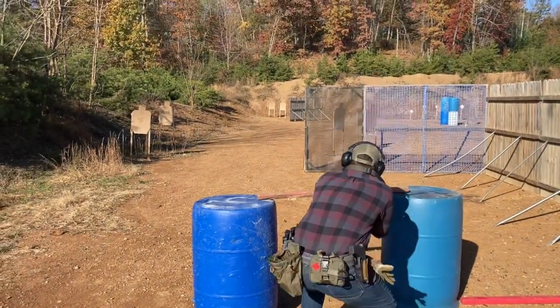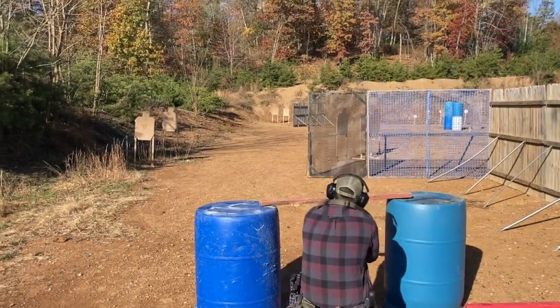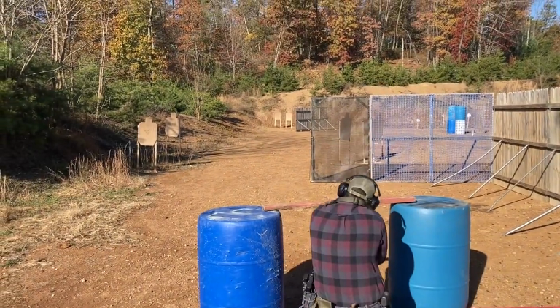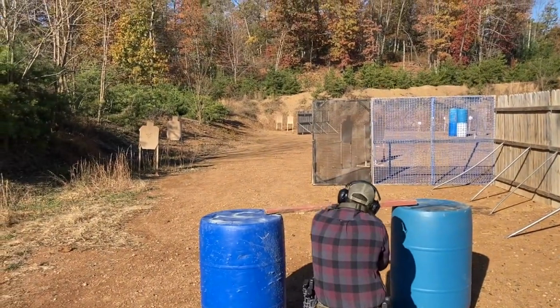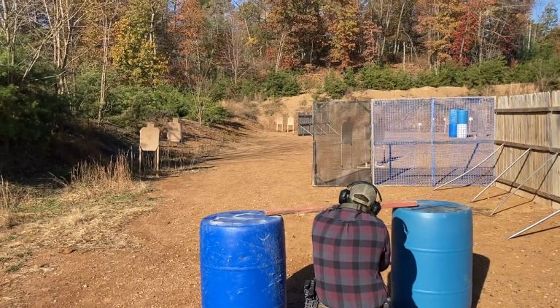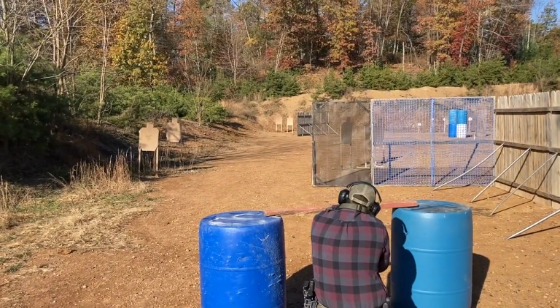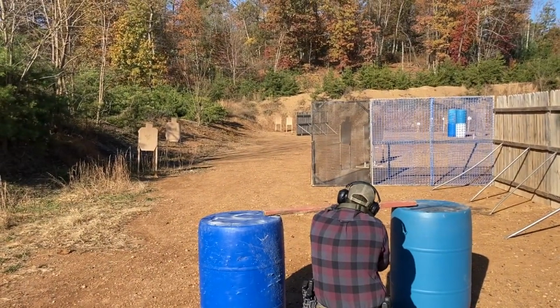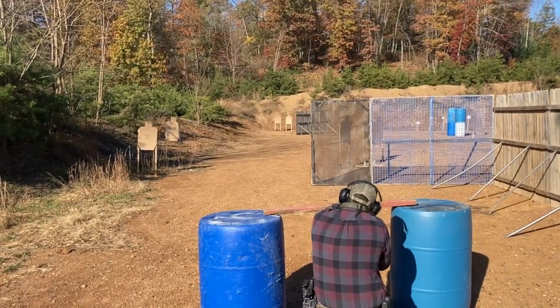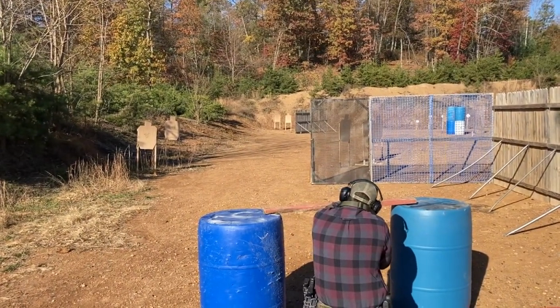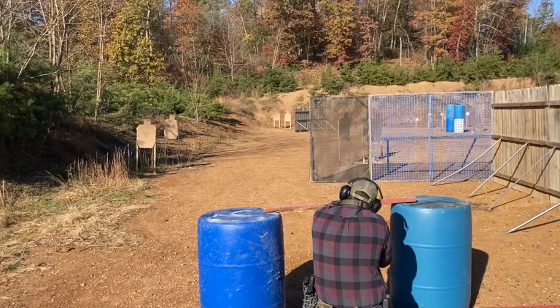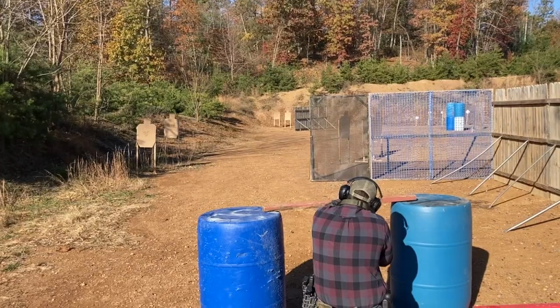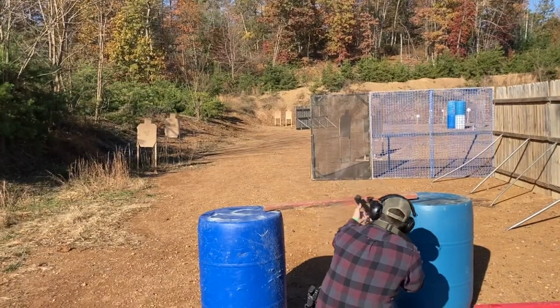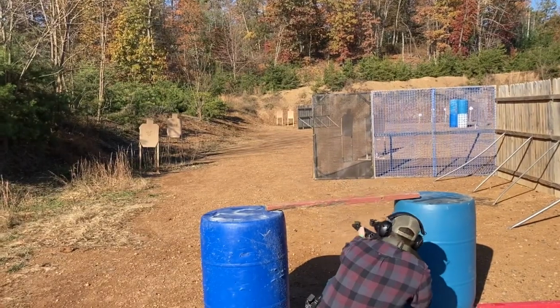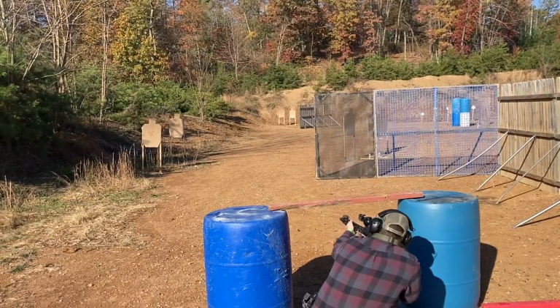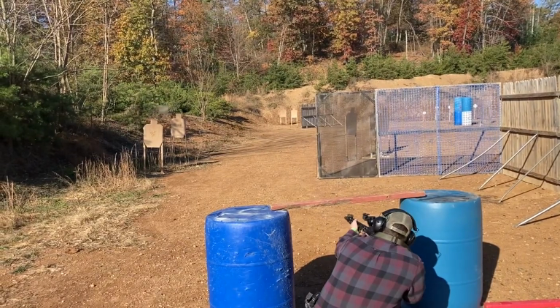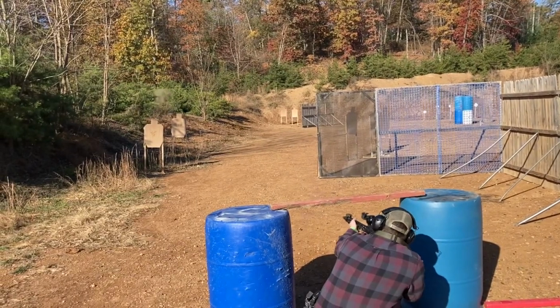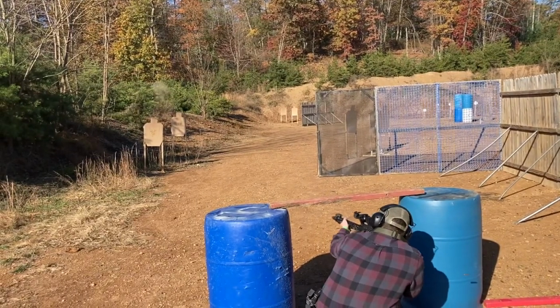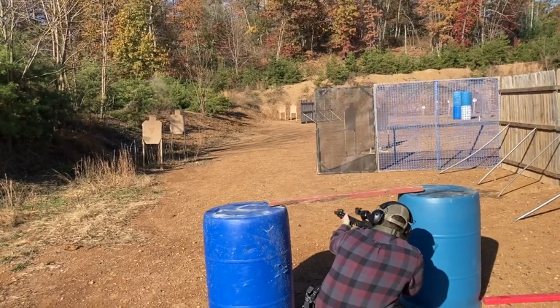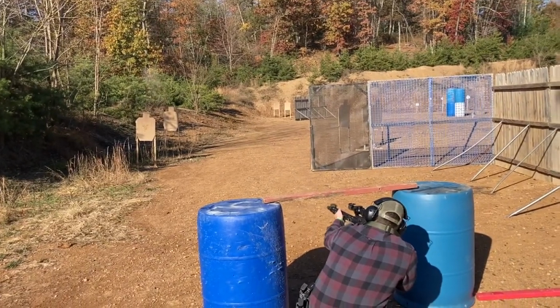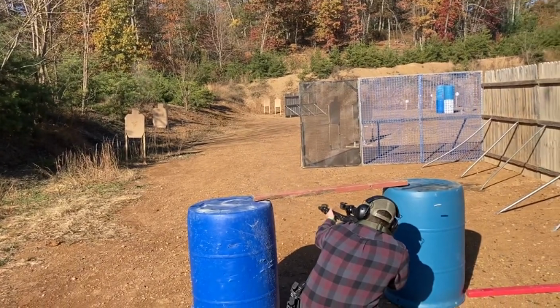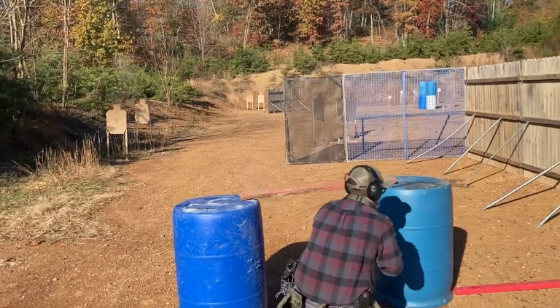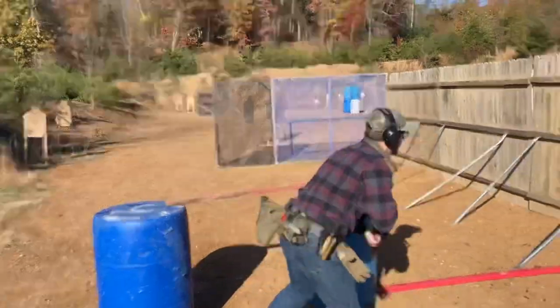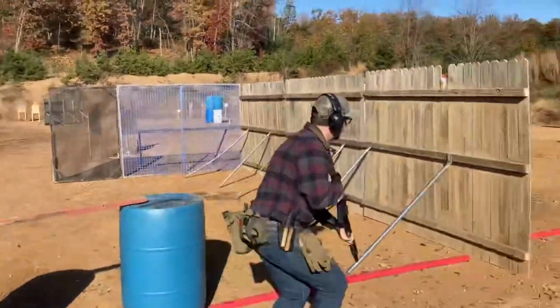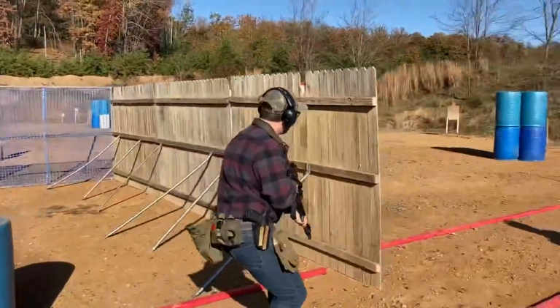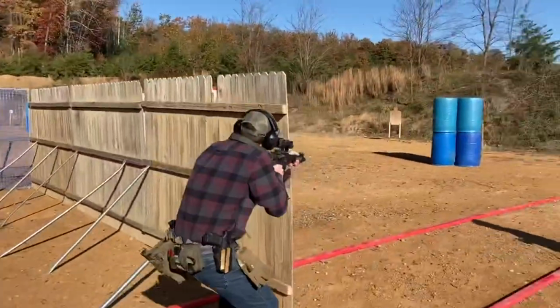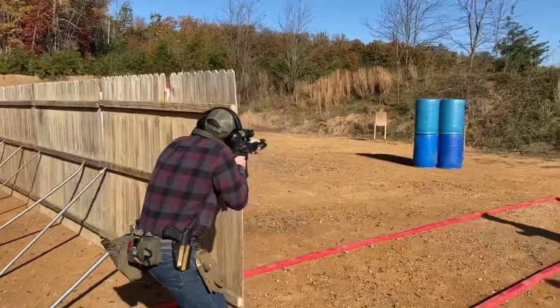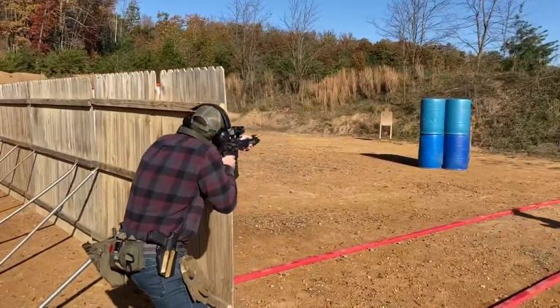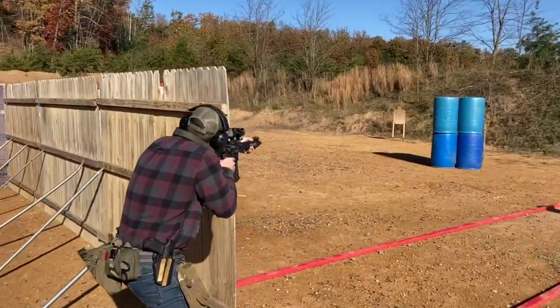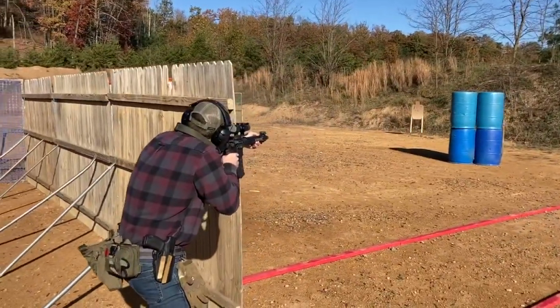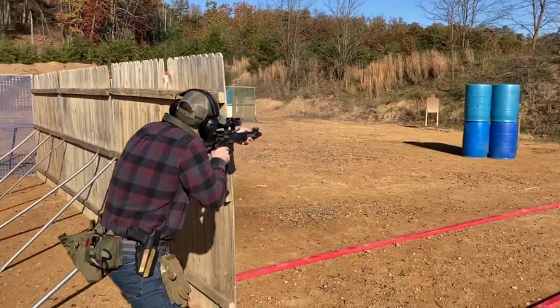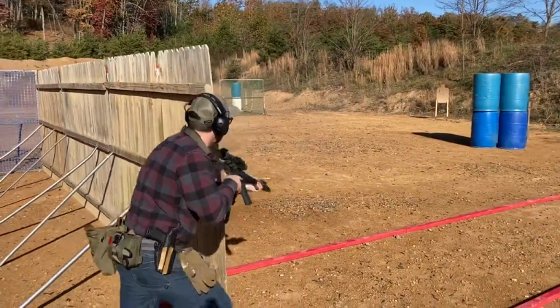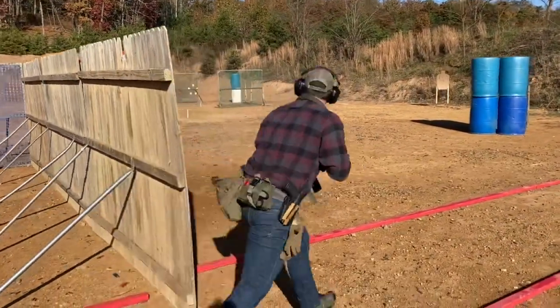Stage 2 starts with two sets of paper targets. One set must be shot over the stick, the other under. A trick here not explicitly stated was that the stick may be used for support when going over, making it the choice for the further targets.